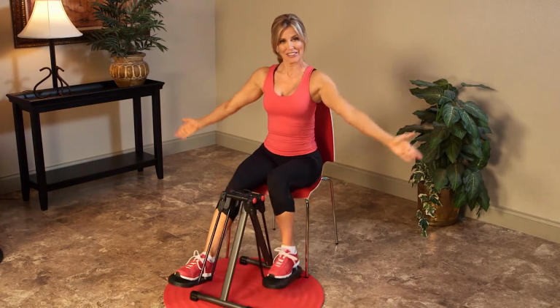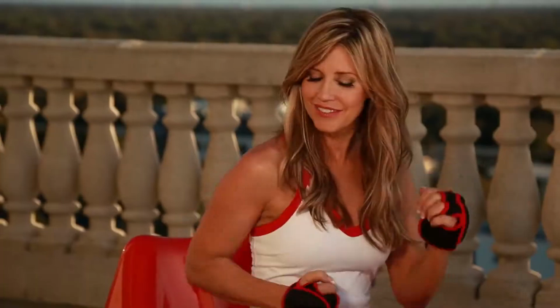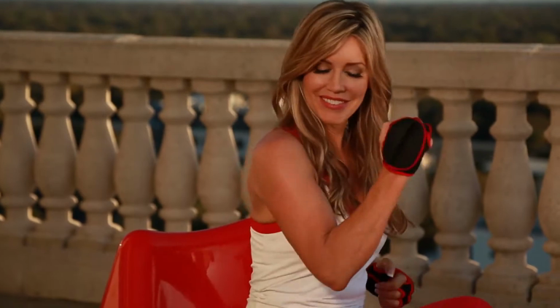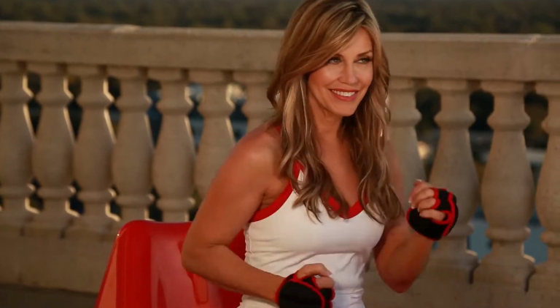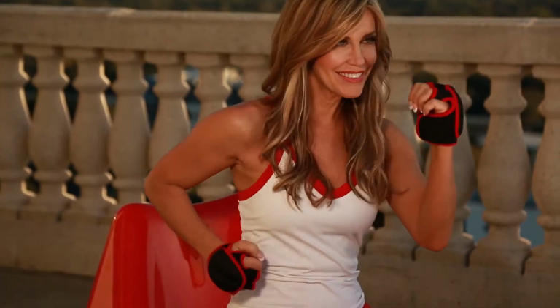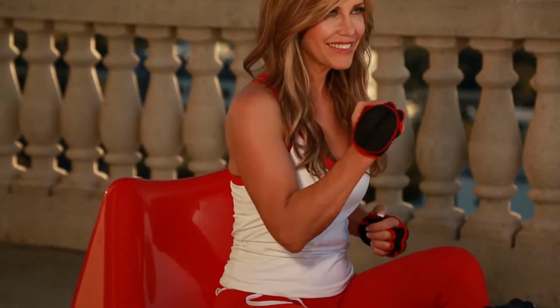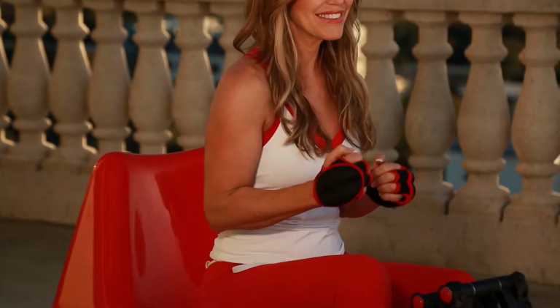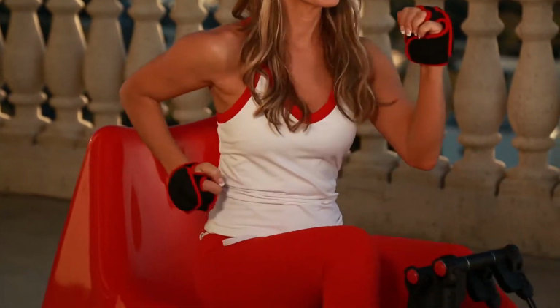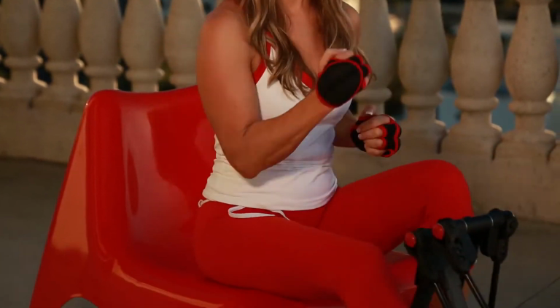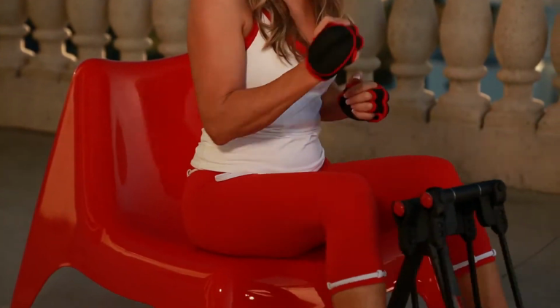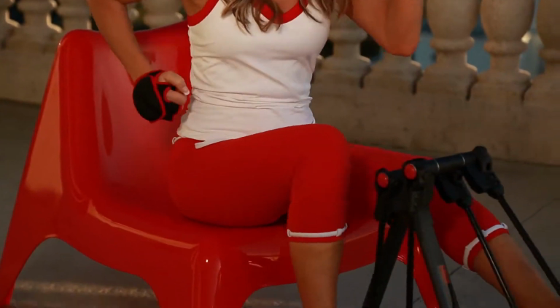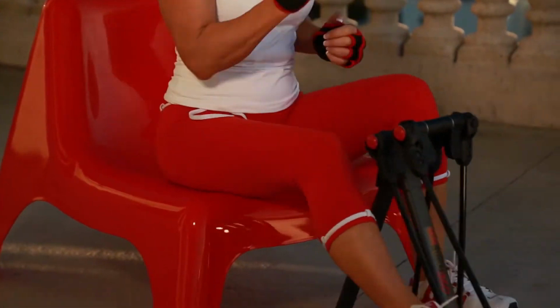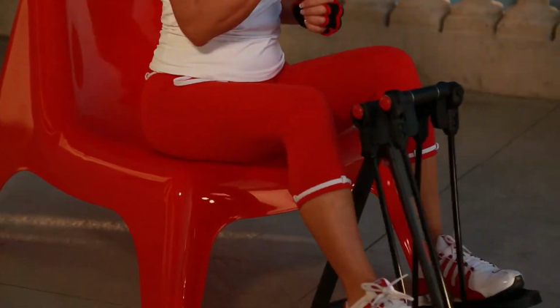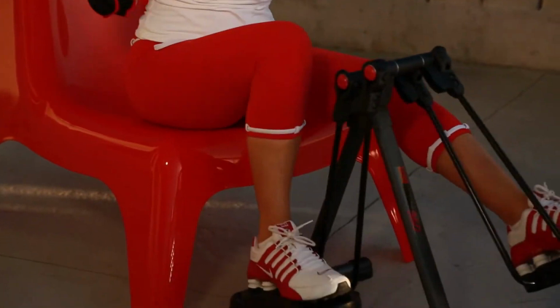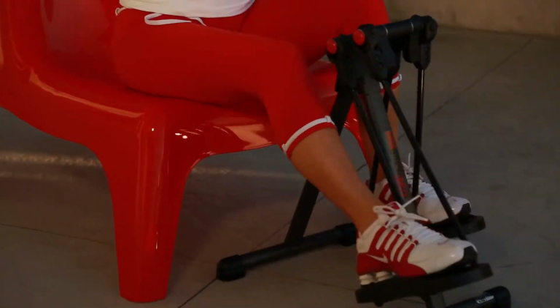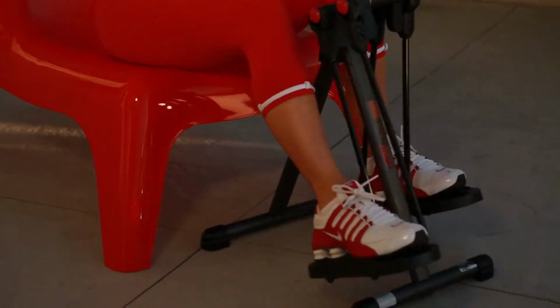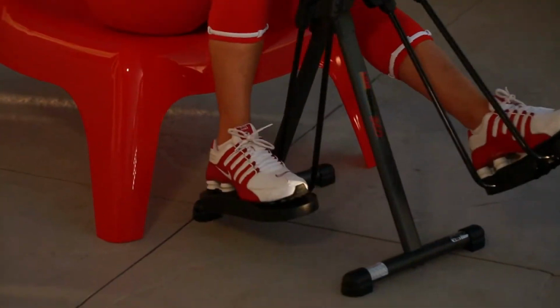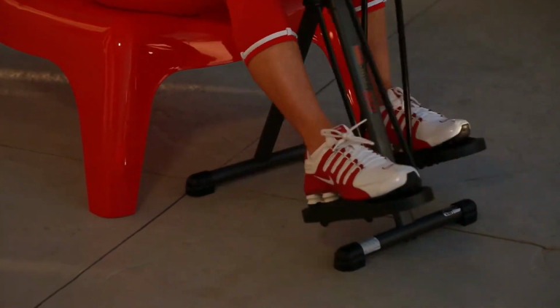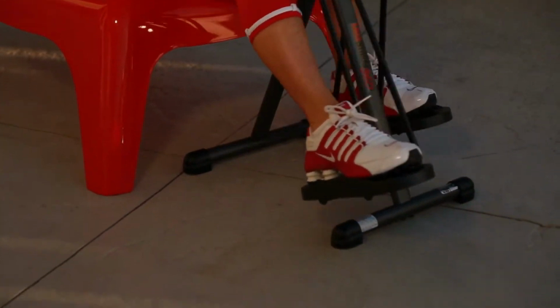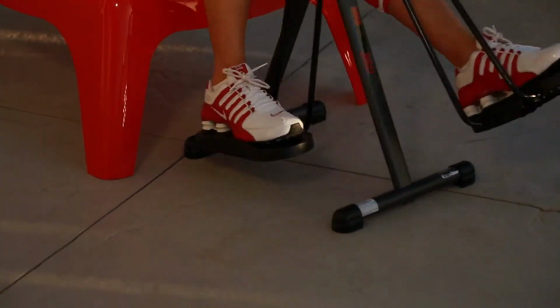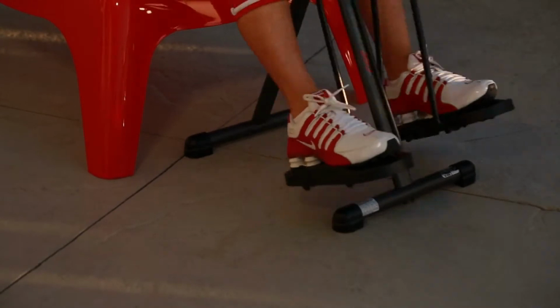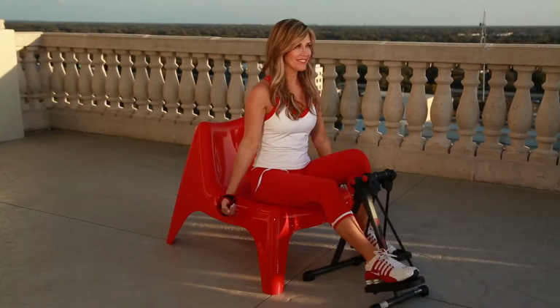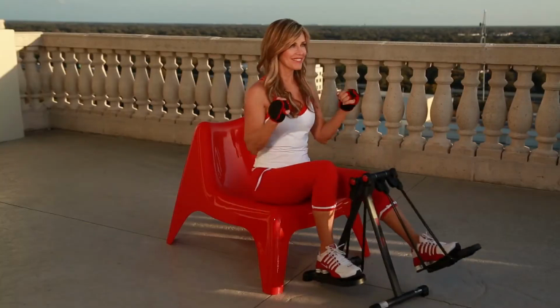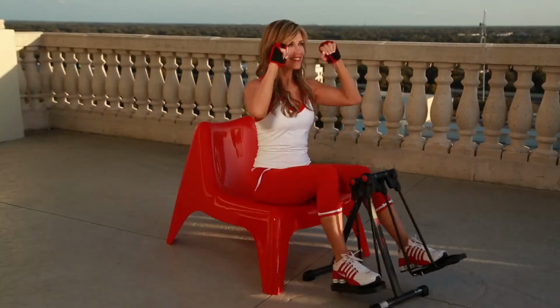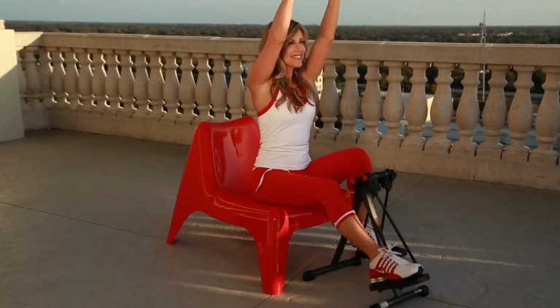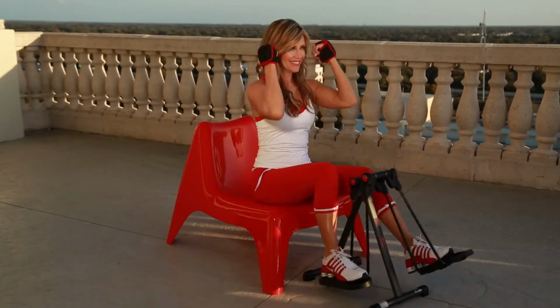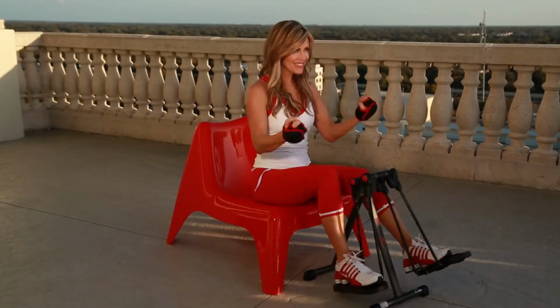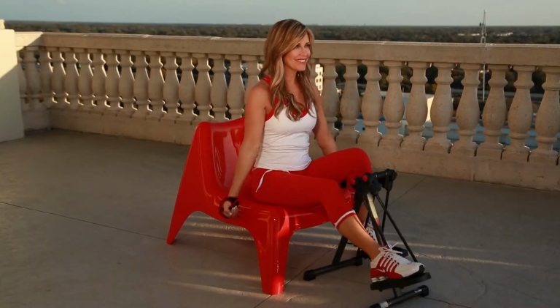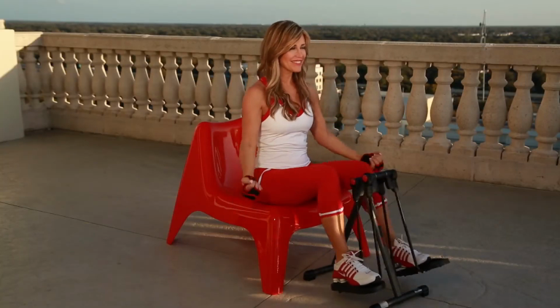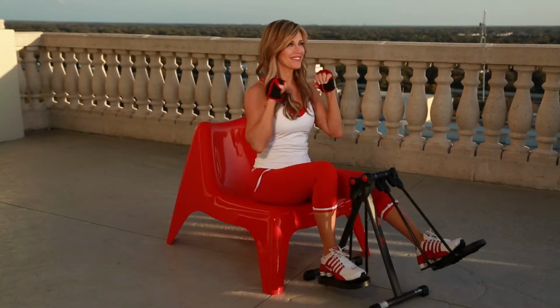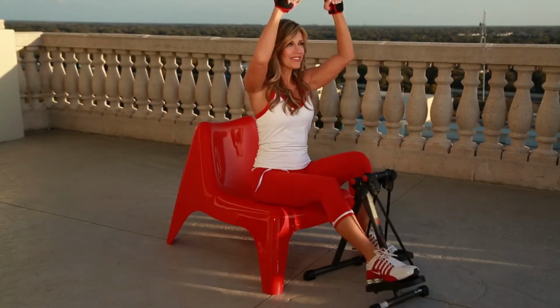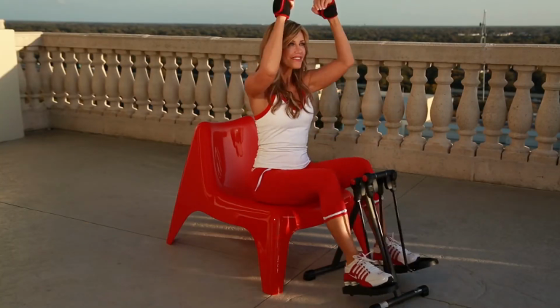You know, good things really do come in small packages. So instead of just sitting, get the Mini Strider X and start turning sitting into a healthy workout.